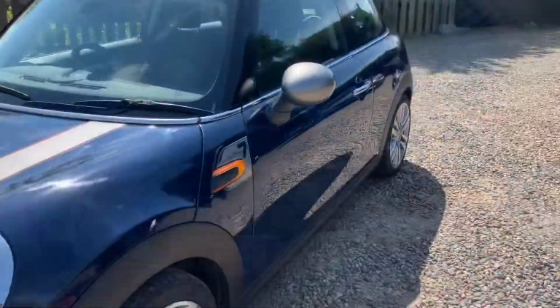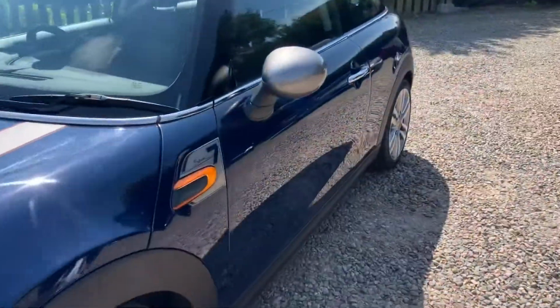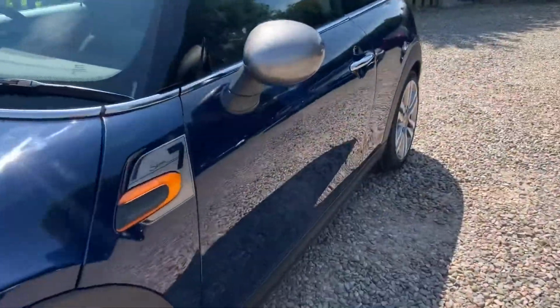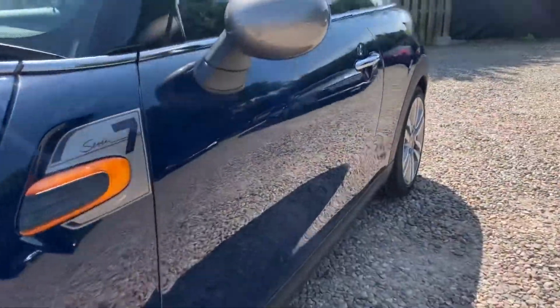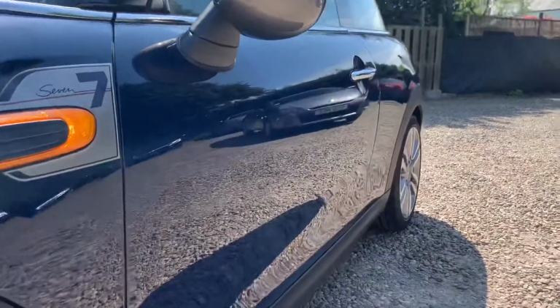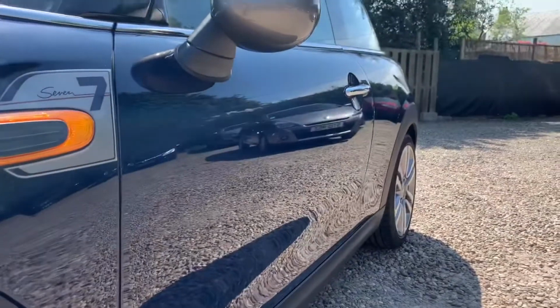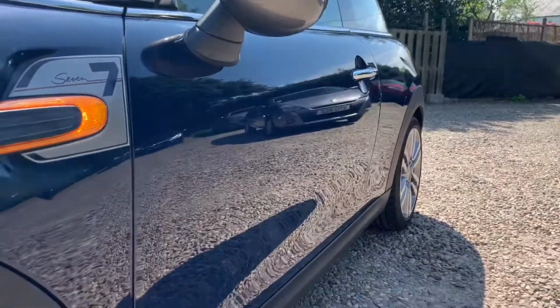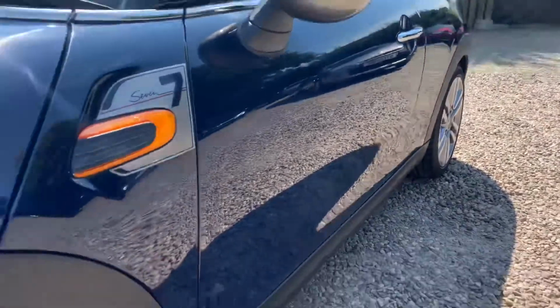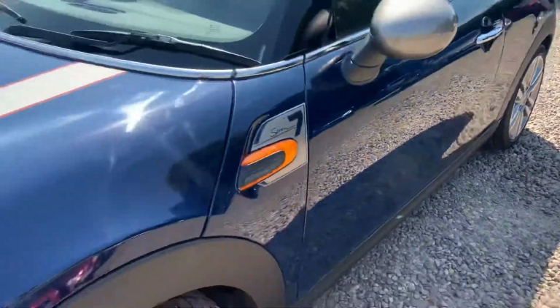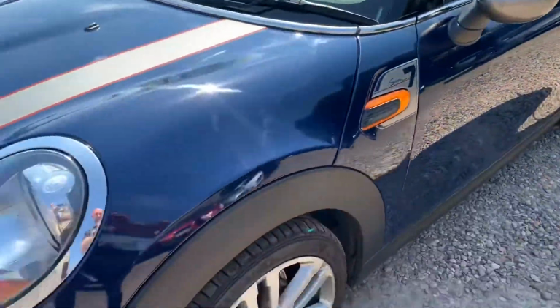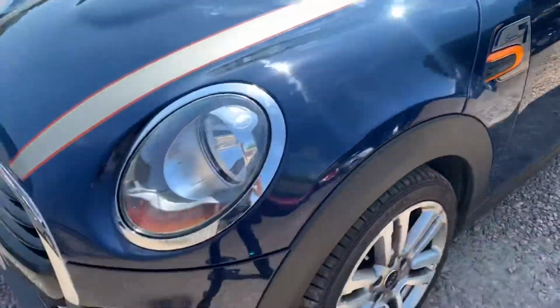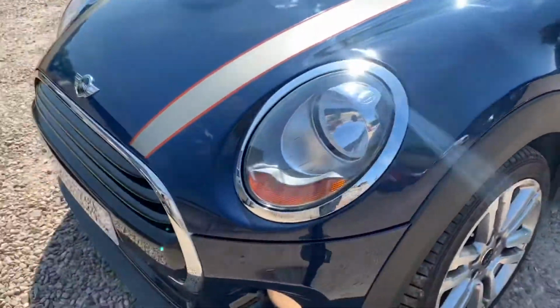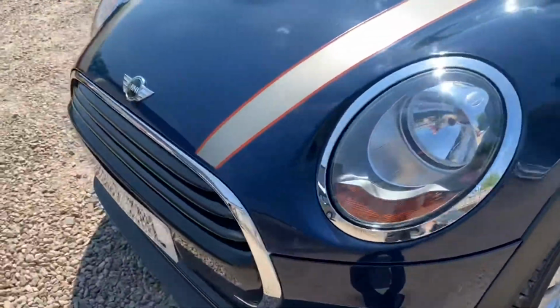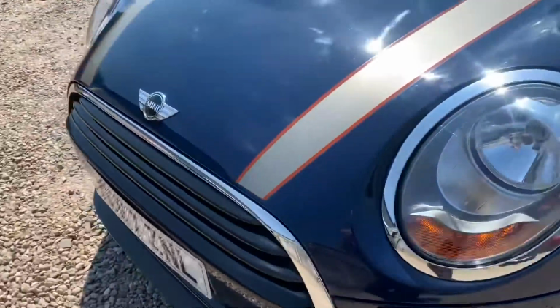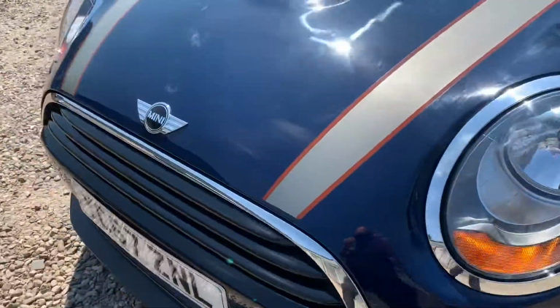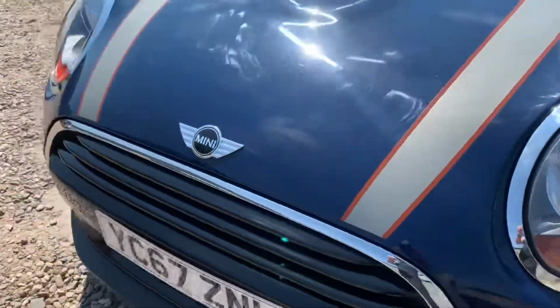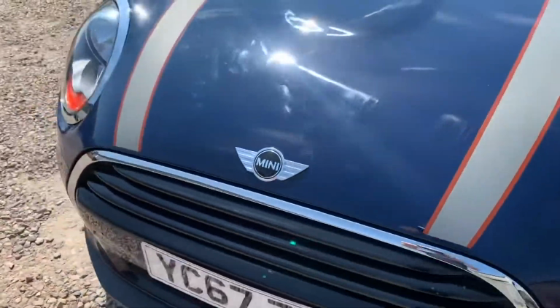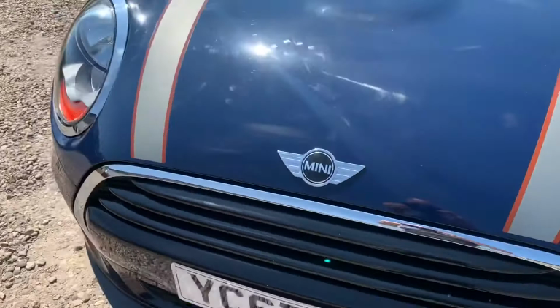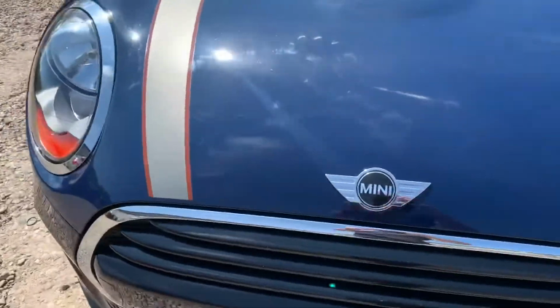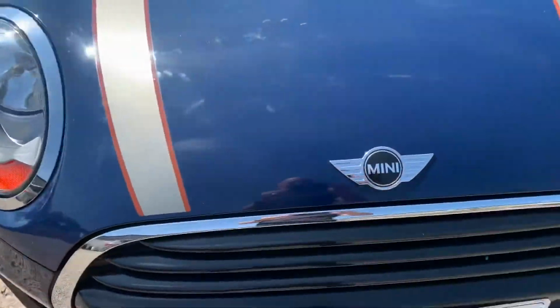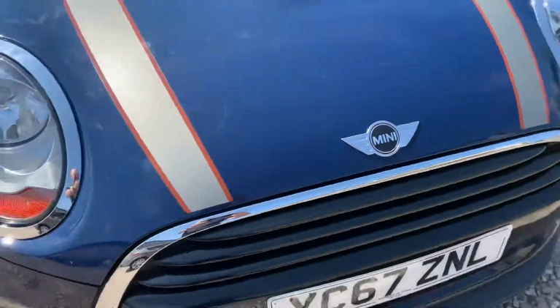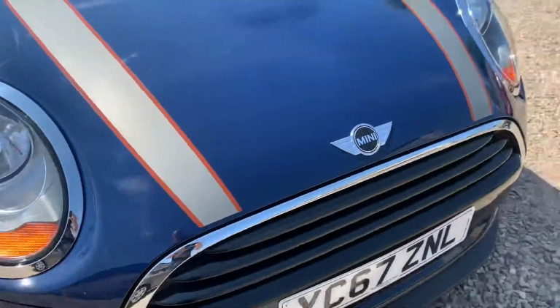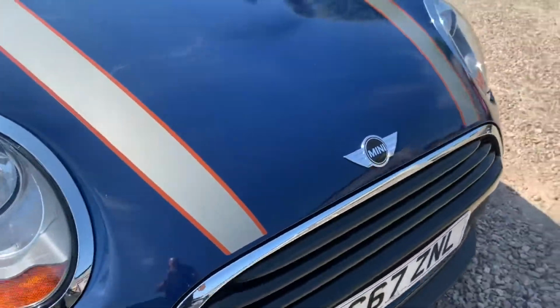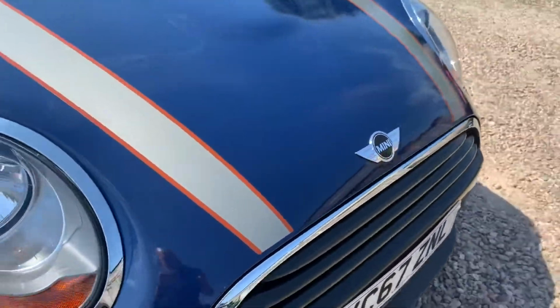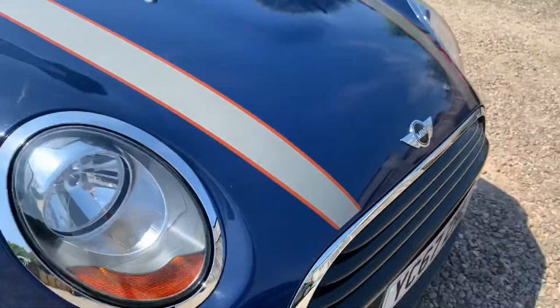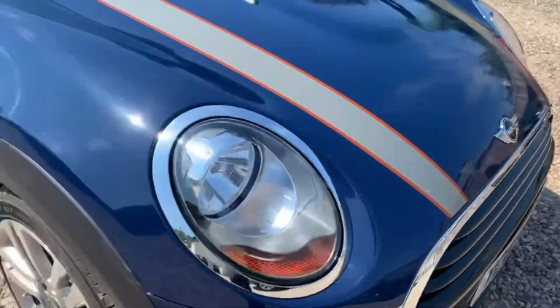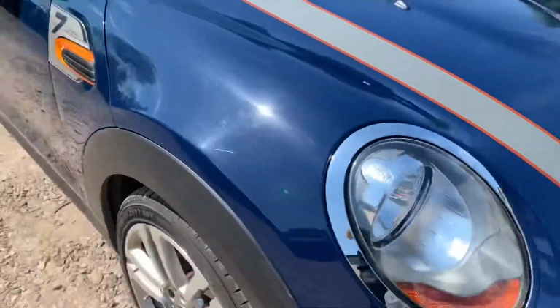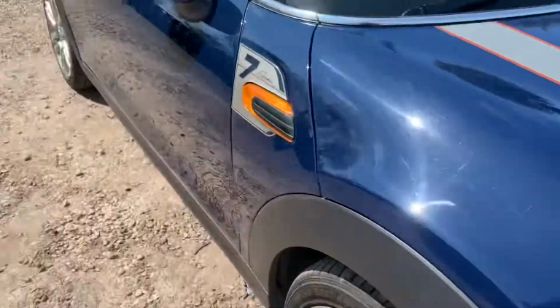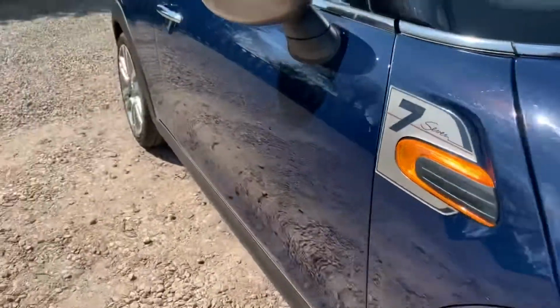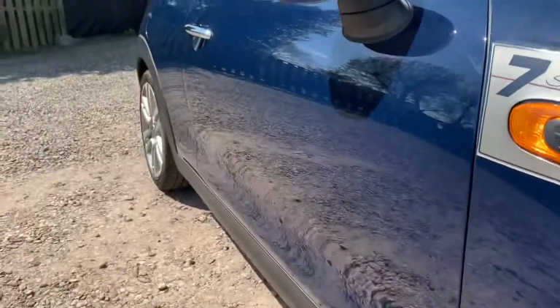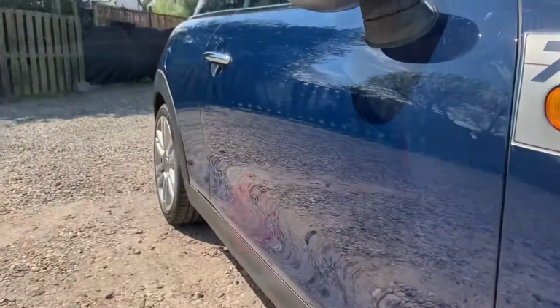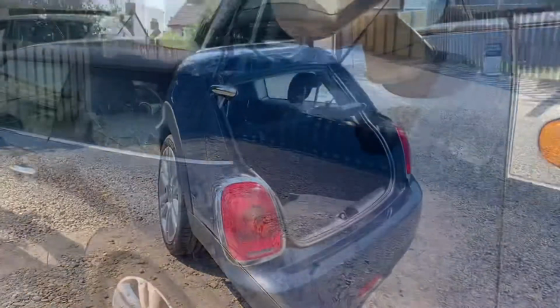I like to video along the side so you can see any parking dents, and slowly along the bonnet looking out for any obvious stone chips. Taking into consideration the age of this Mini, it's in fantastic order.